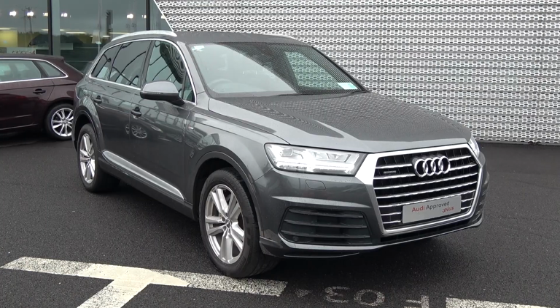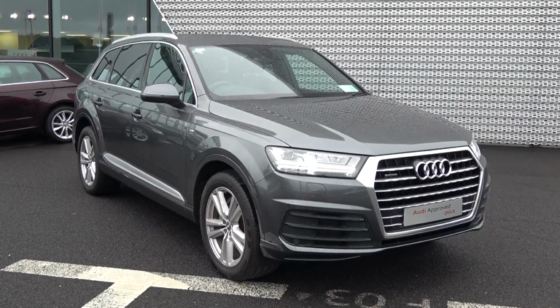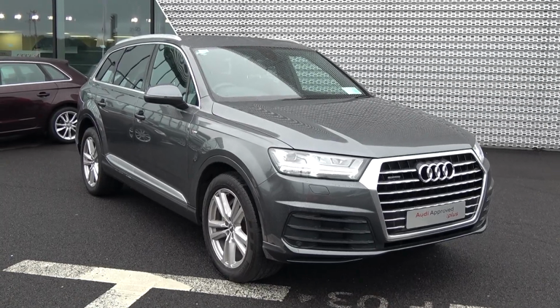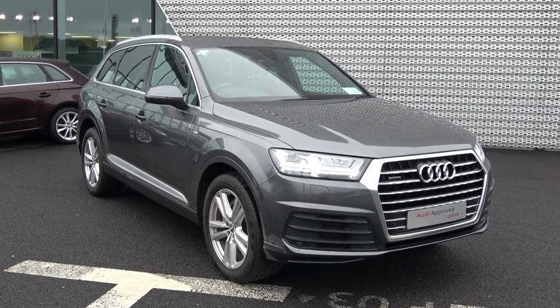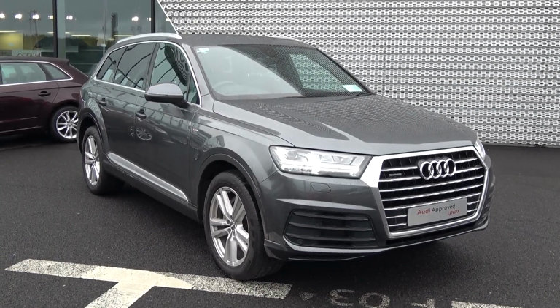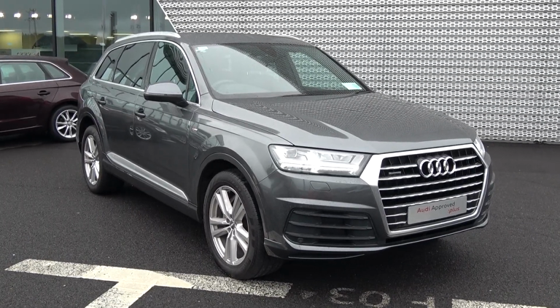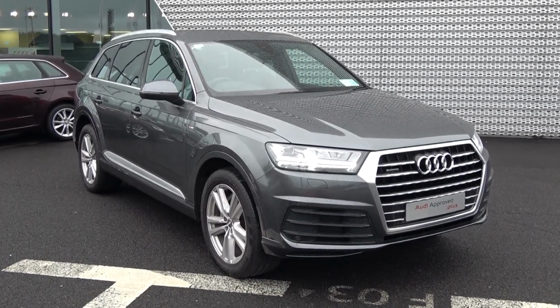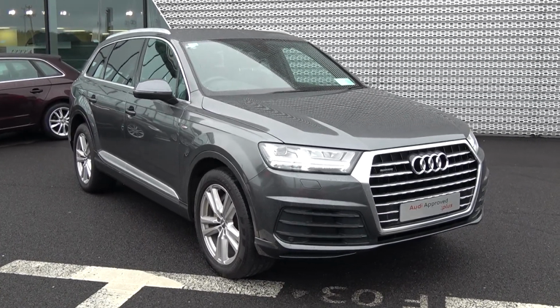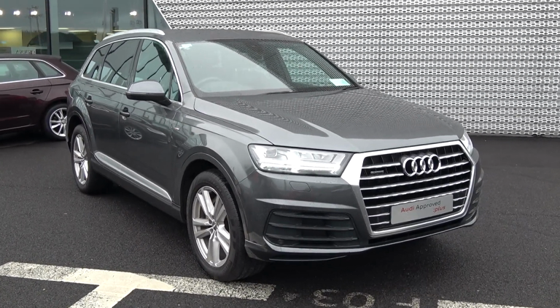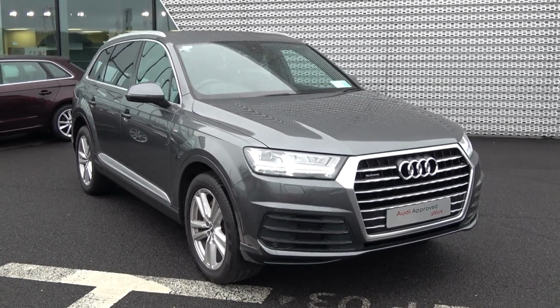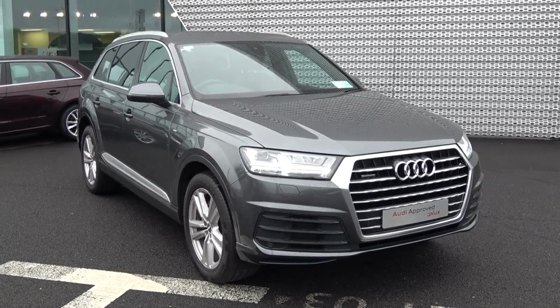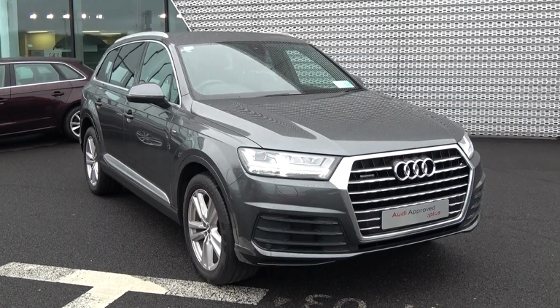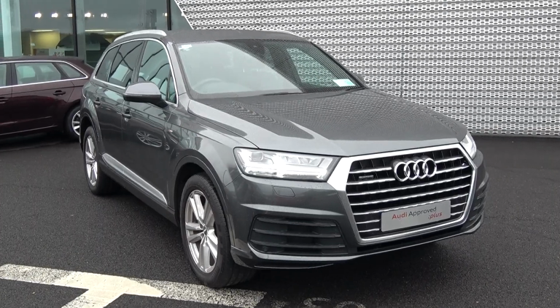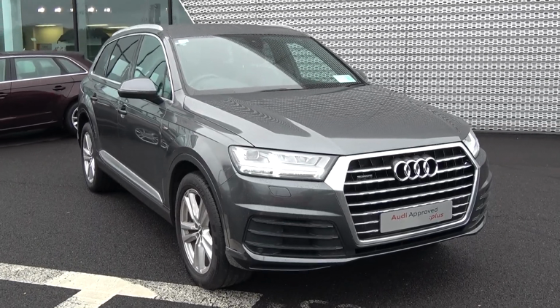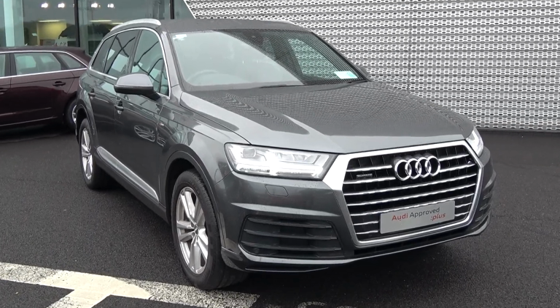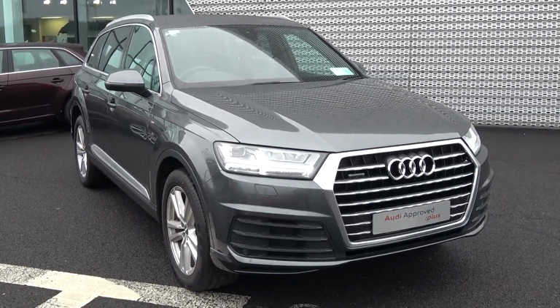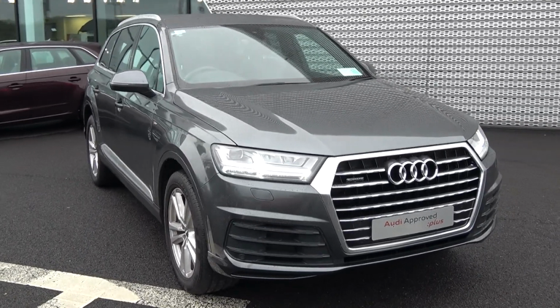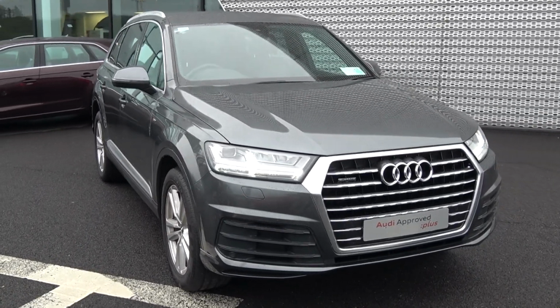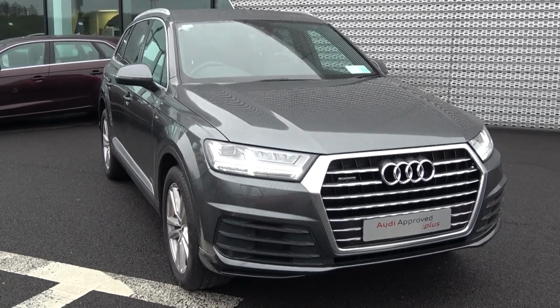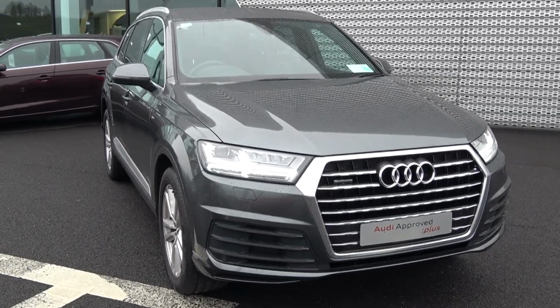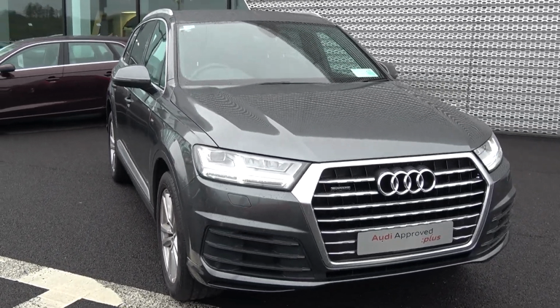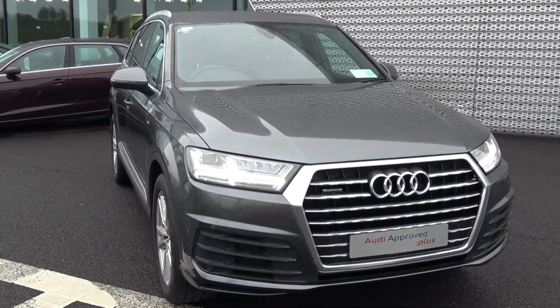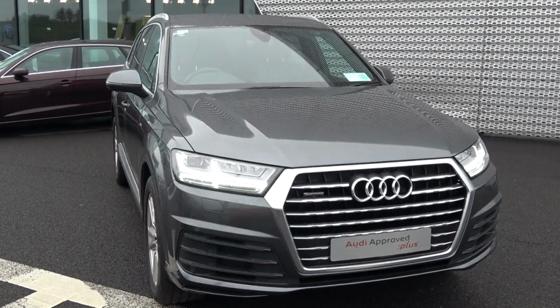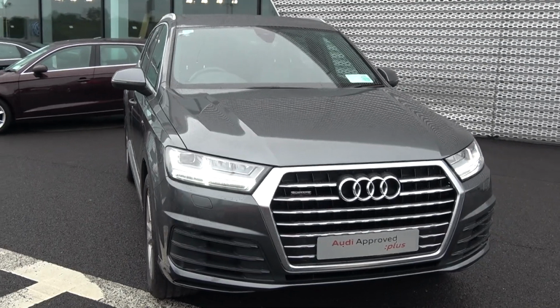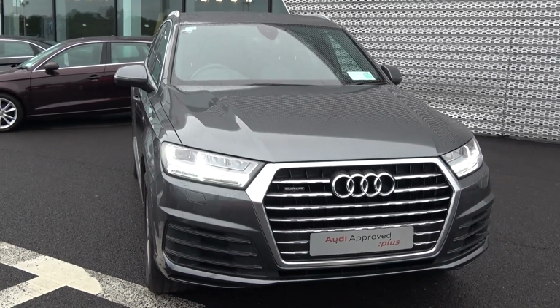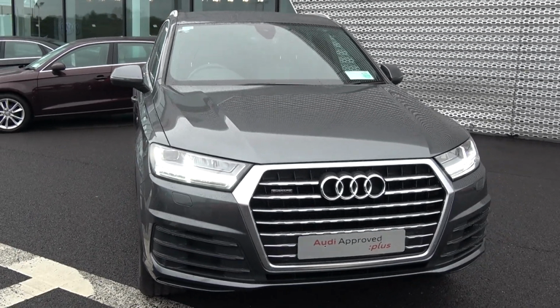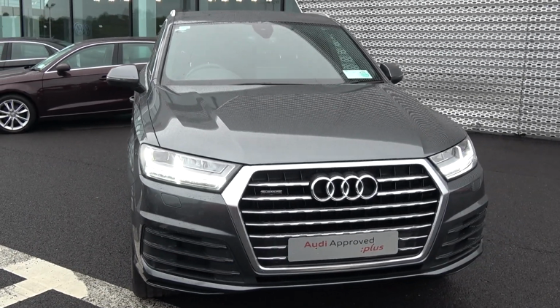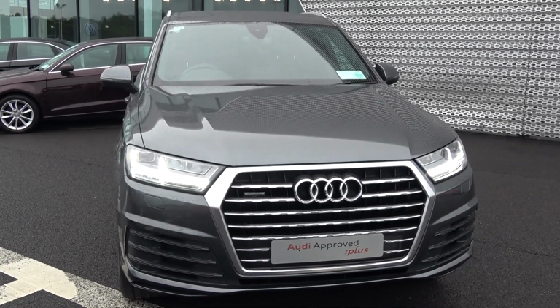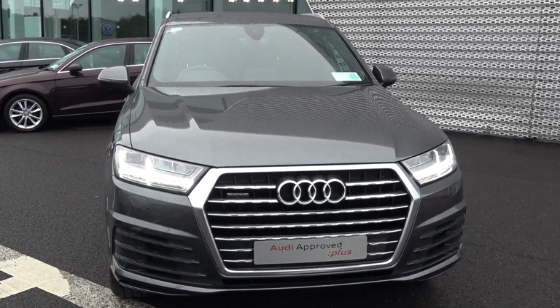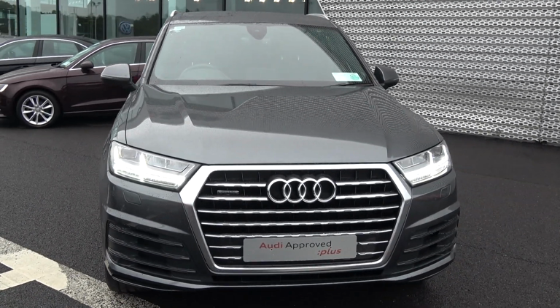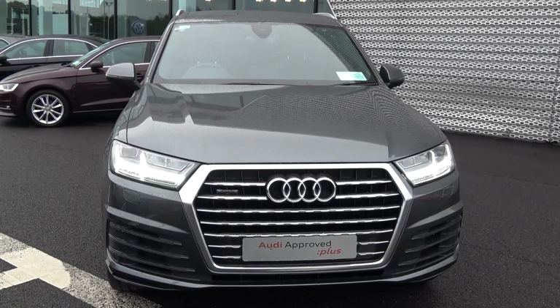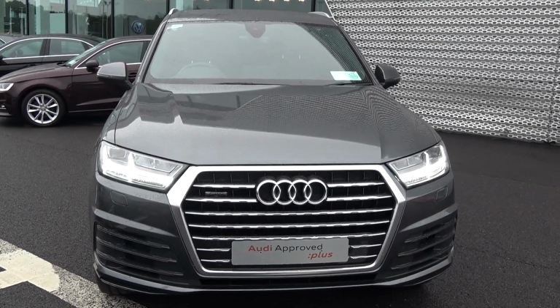Hello and welcome to Audi Sligo online sales channel. Thank you for taking the time today to view this stunning 2016 seven-seater, the ideal family vehicle — the Audi Q7, for that perfect blend of power, style and comfort.